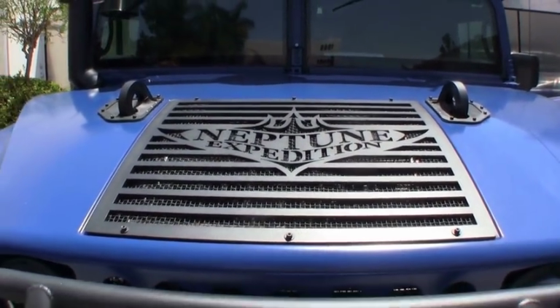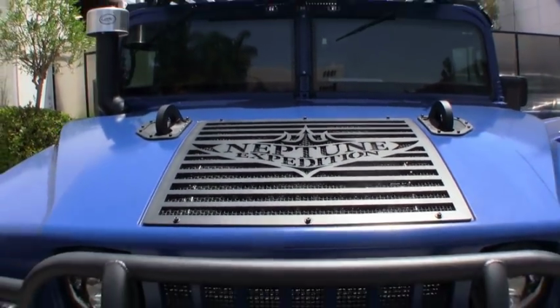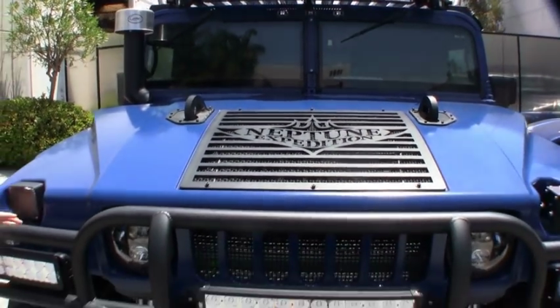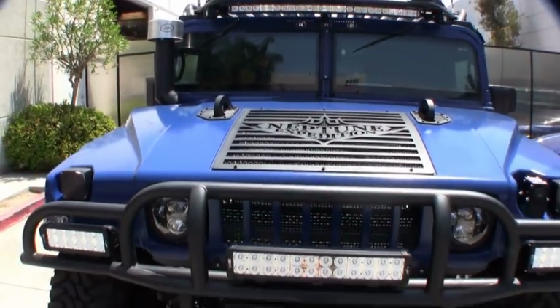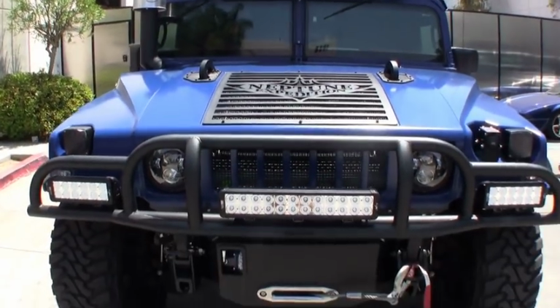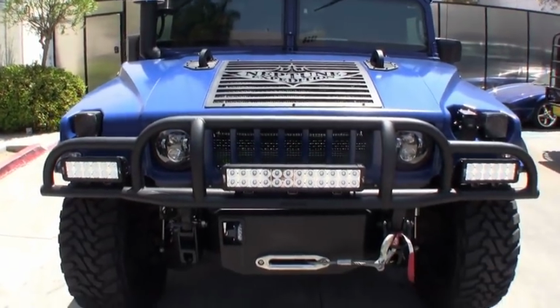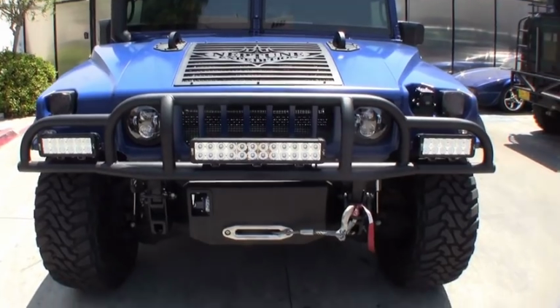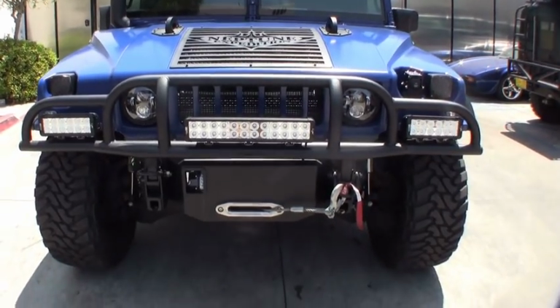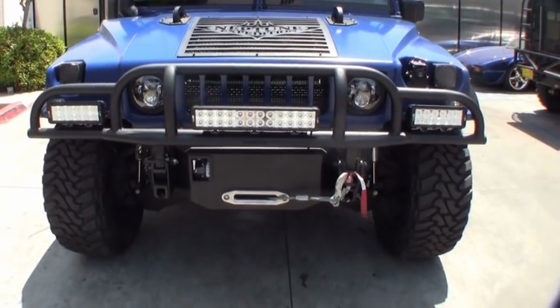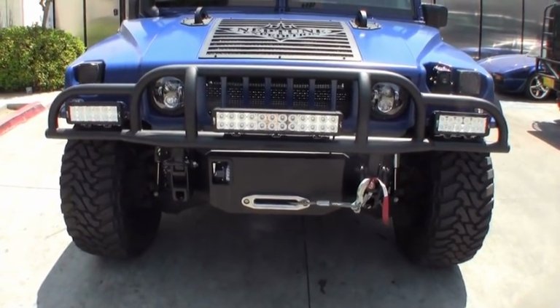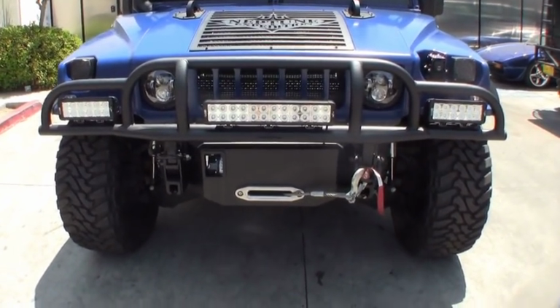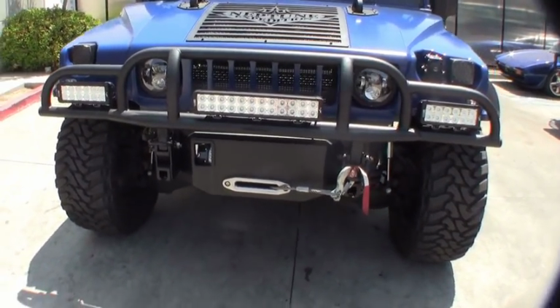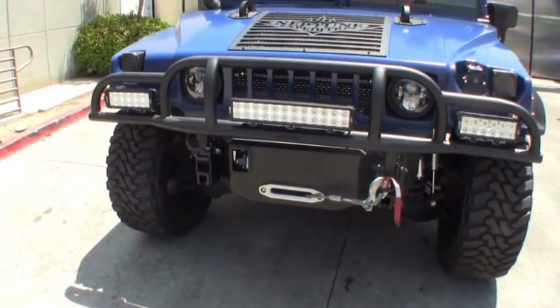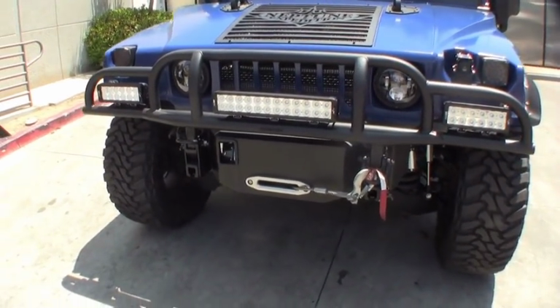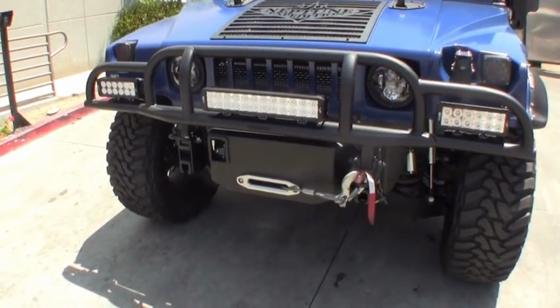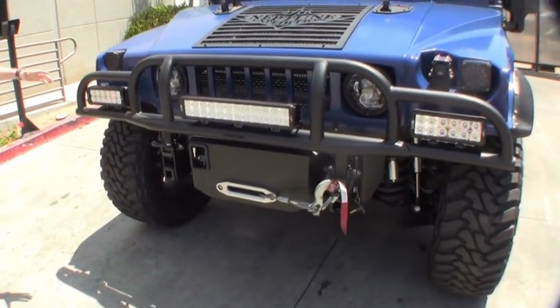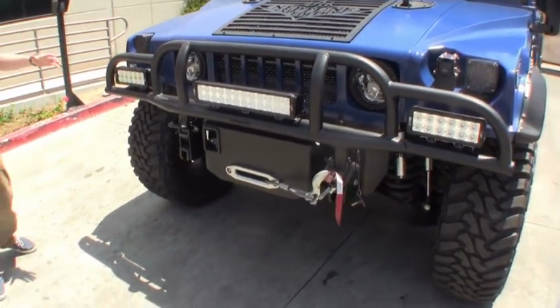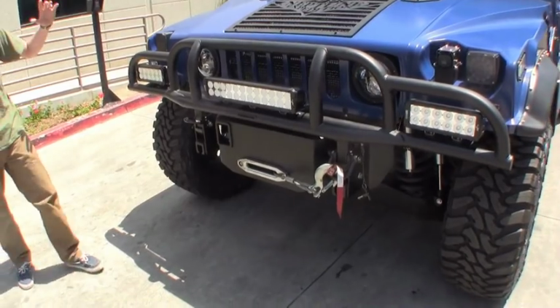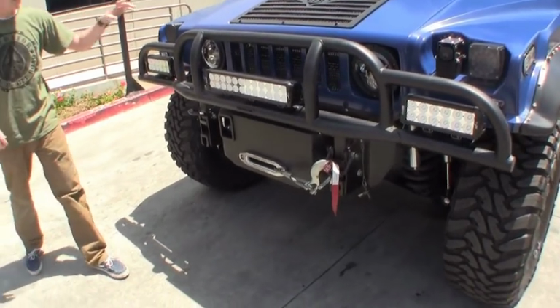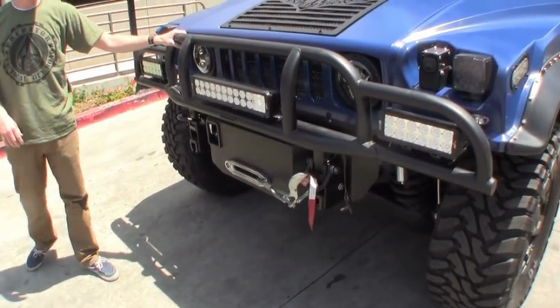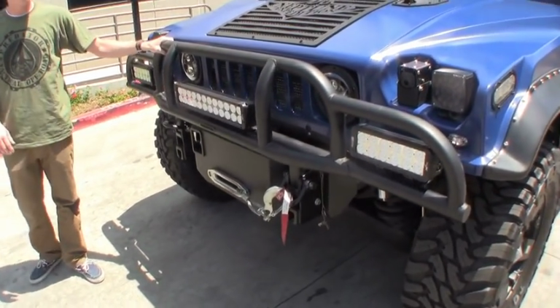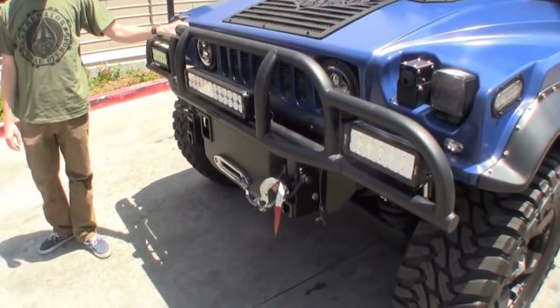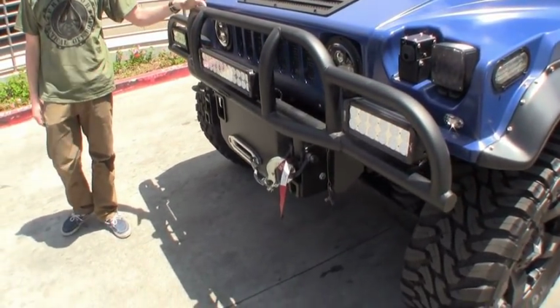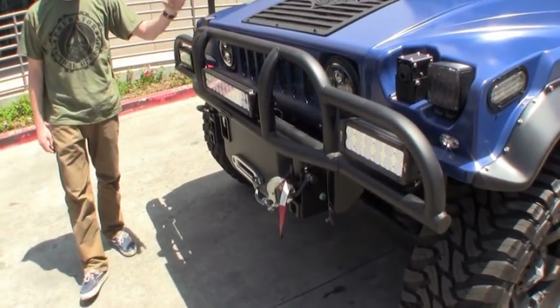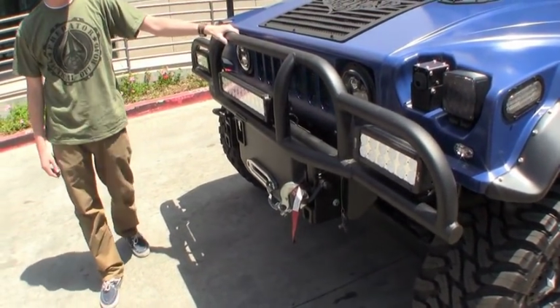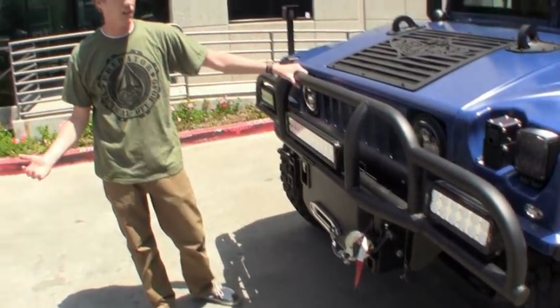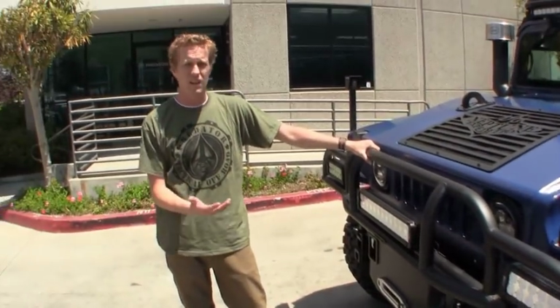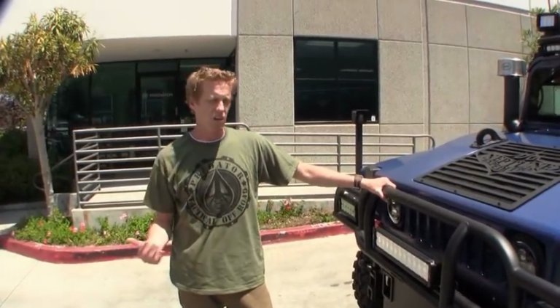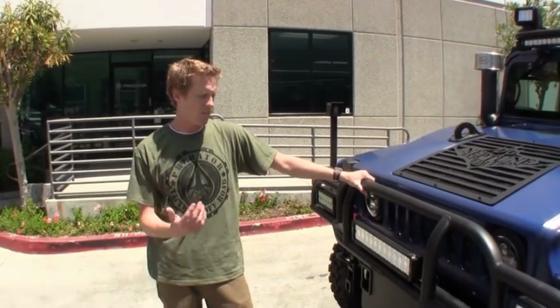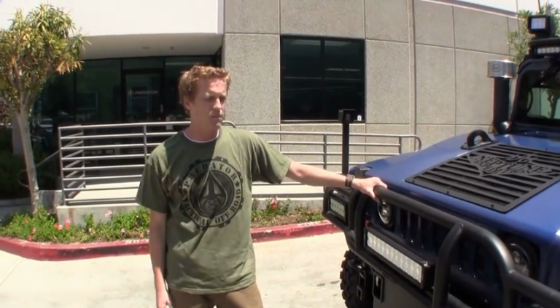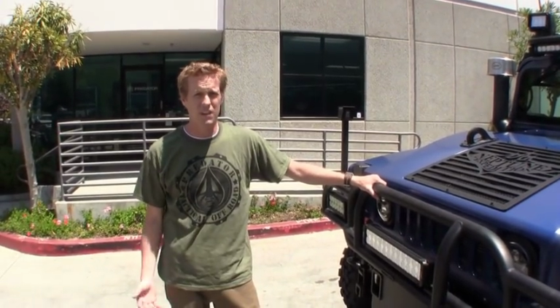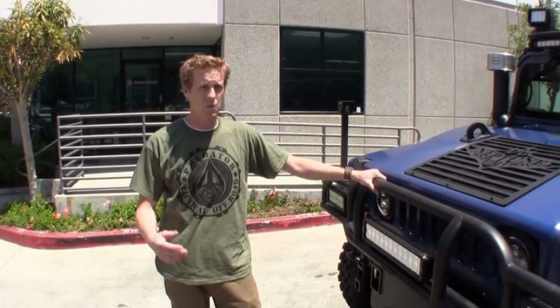Starting first with the brush guard. Custom design from our regular D-ring brush guard and even our HD brush guard just to fit the lights that you want. A very lightweight brush guard but still very effective in getting some of the stuff that would come and hit the vehicle from the front out of the way.